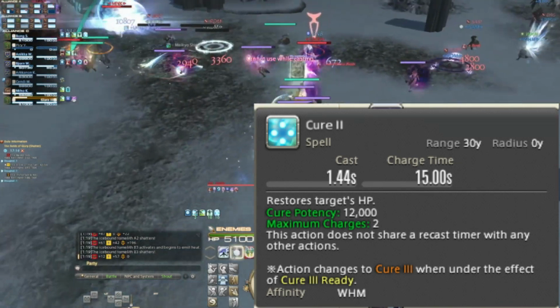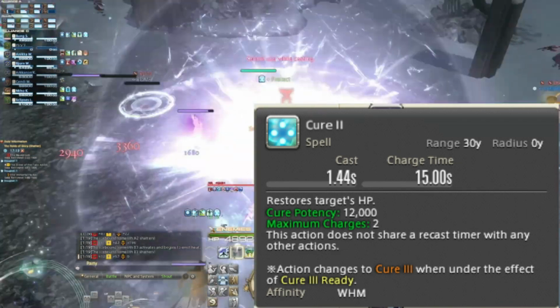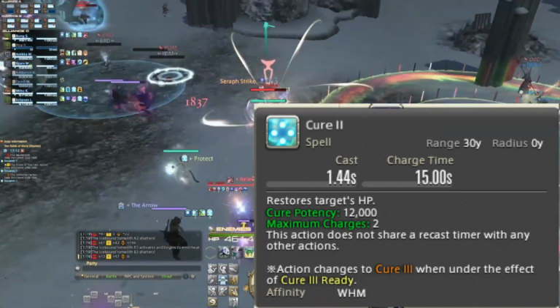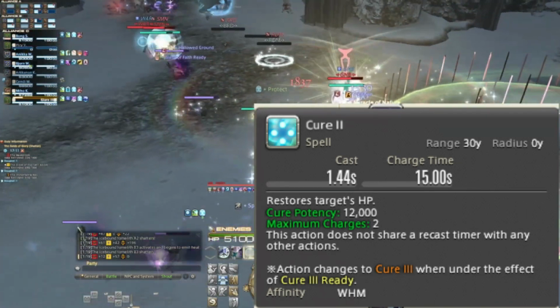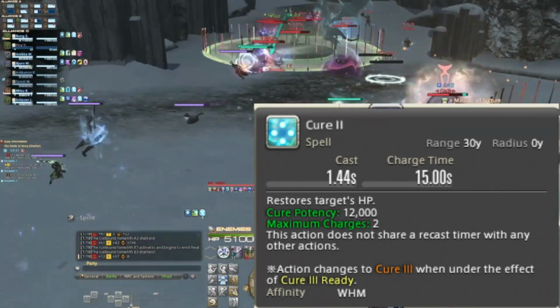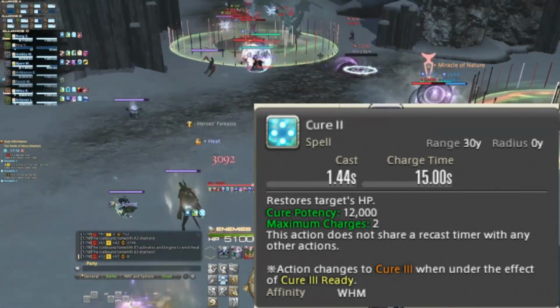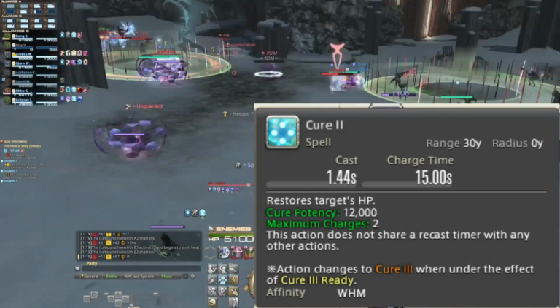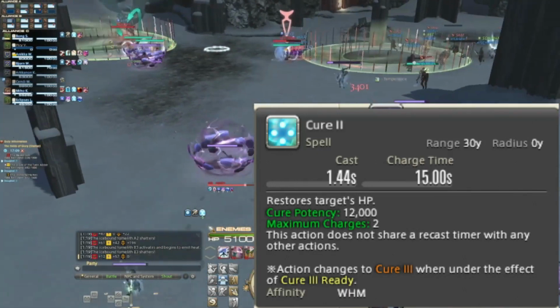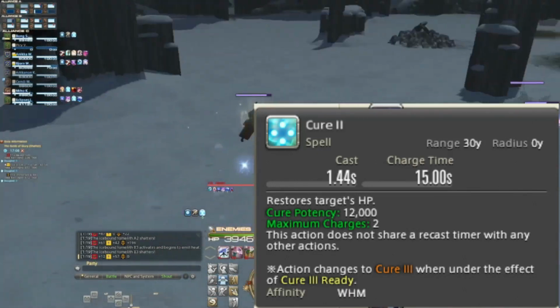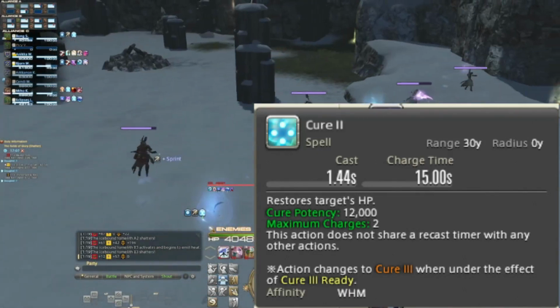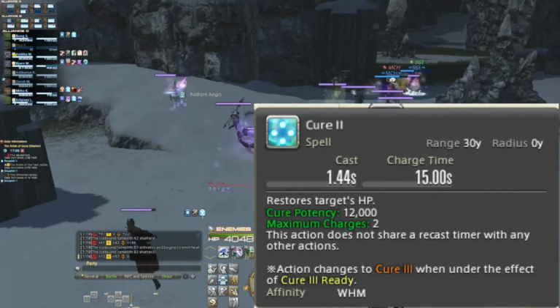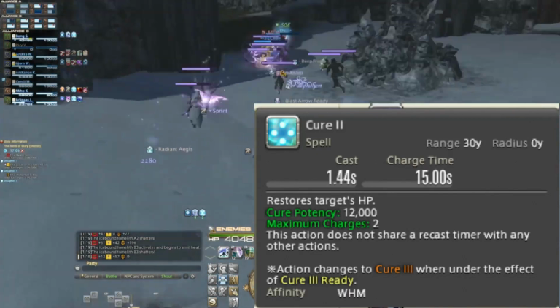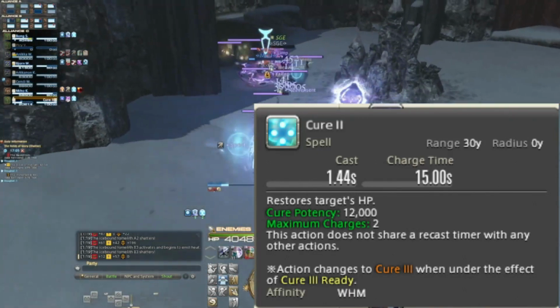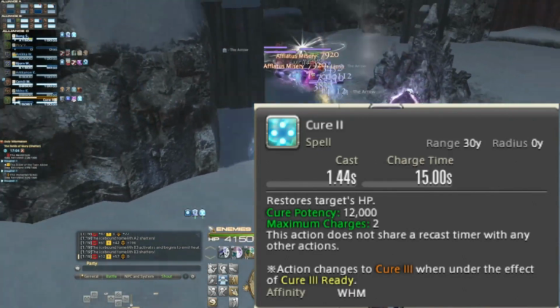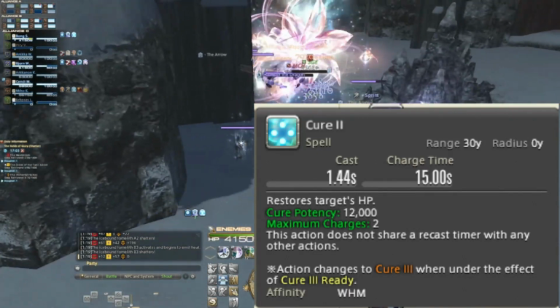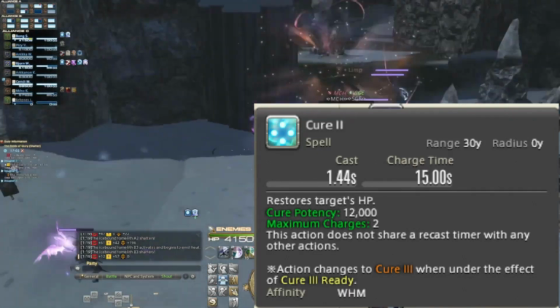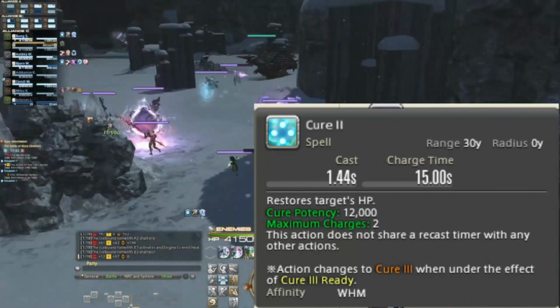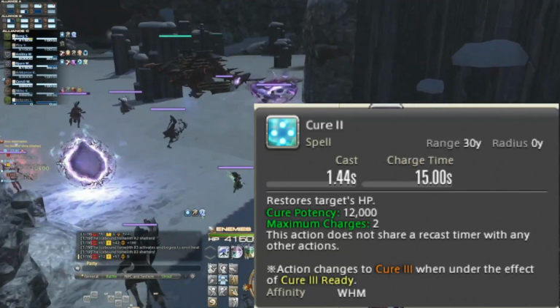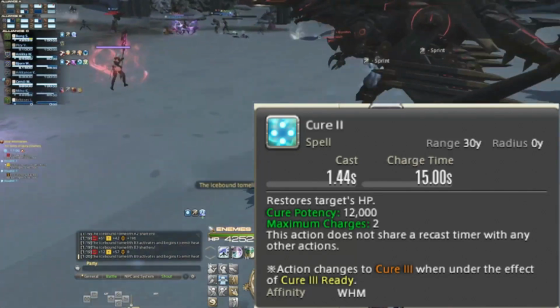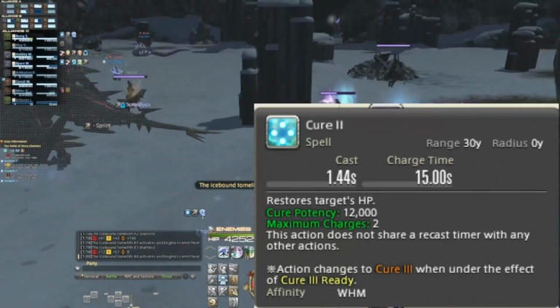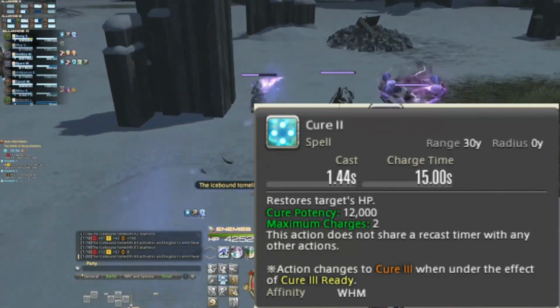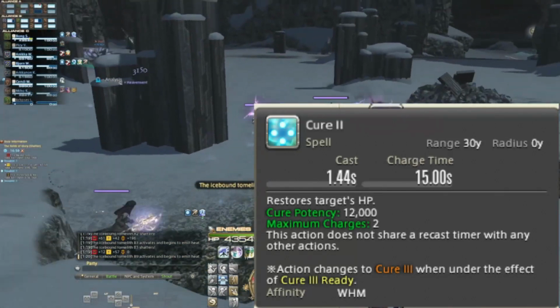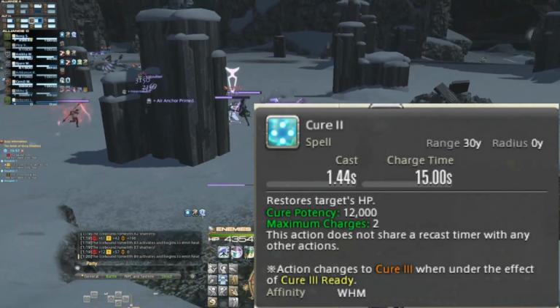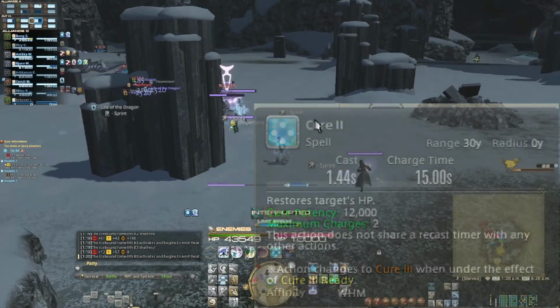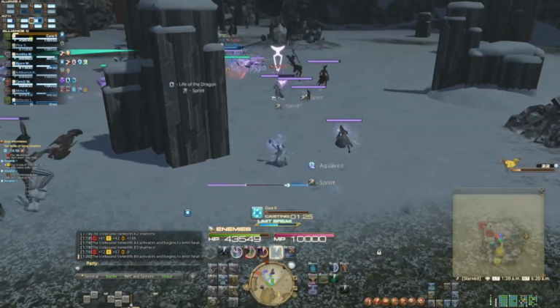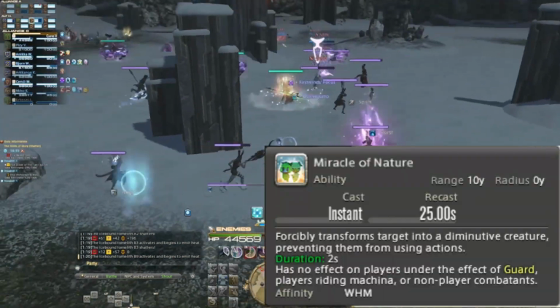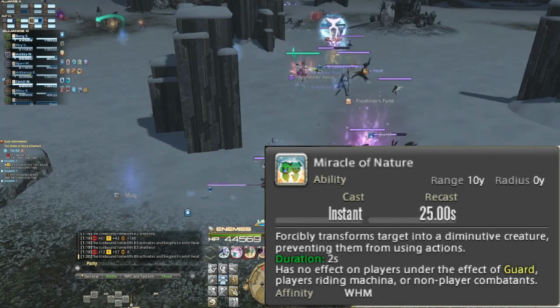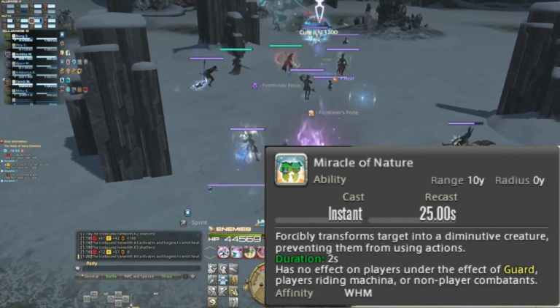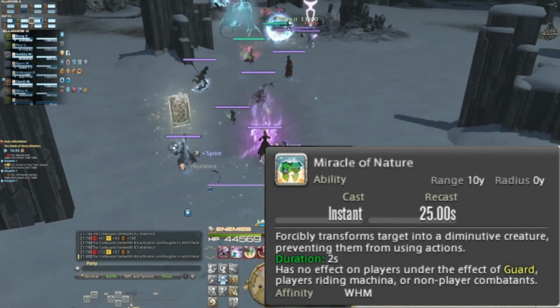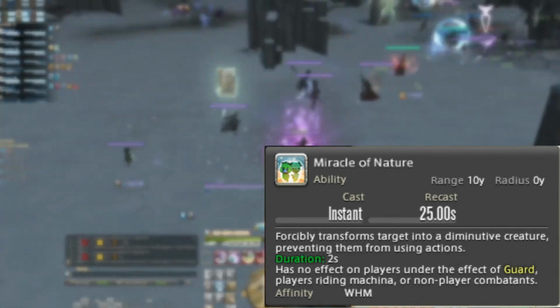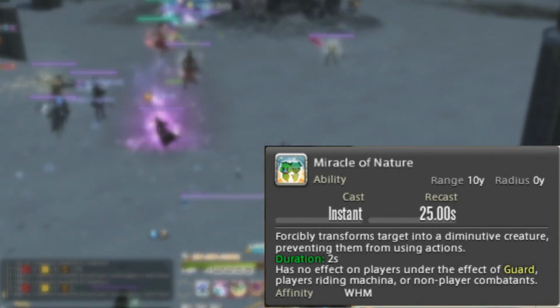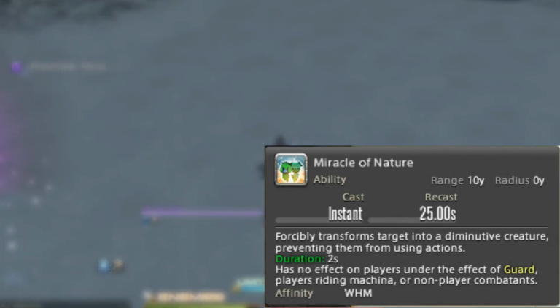Cure II: 12k potency. This spell carries two charges standard, and you get a charge refill every 15 seconds assuming you're not capped. It has a cast timer of 1.44 seconds. Toss this out on tanks and melees as necessary.